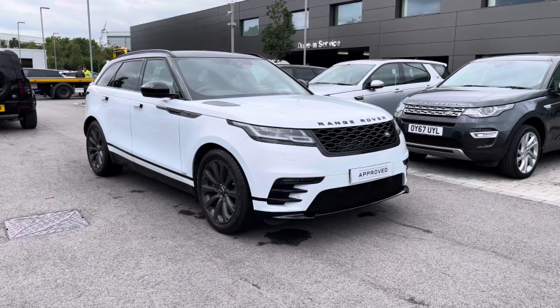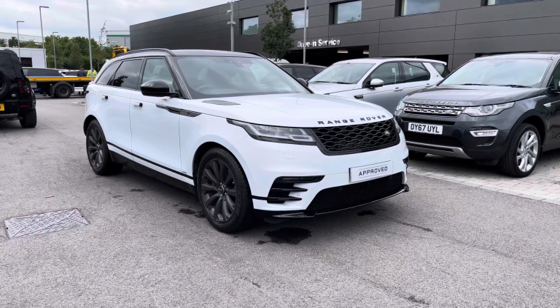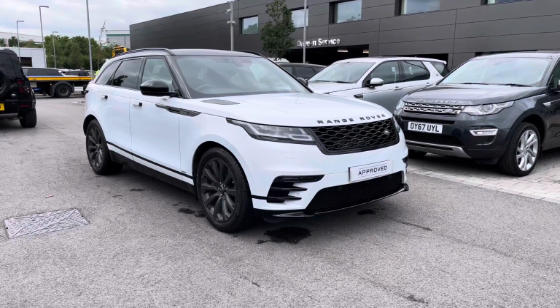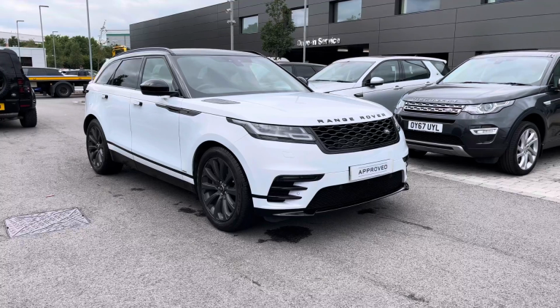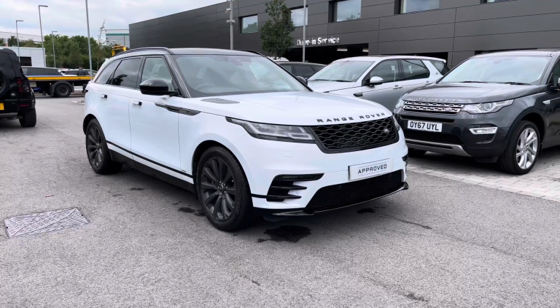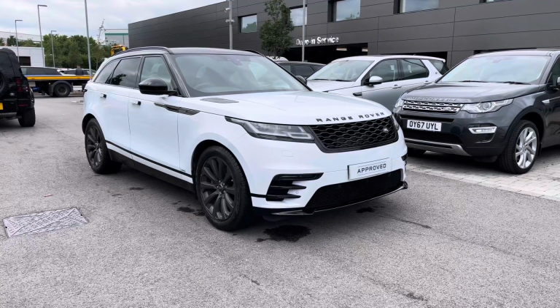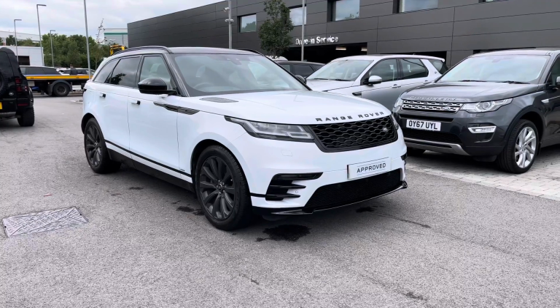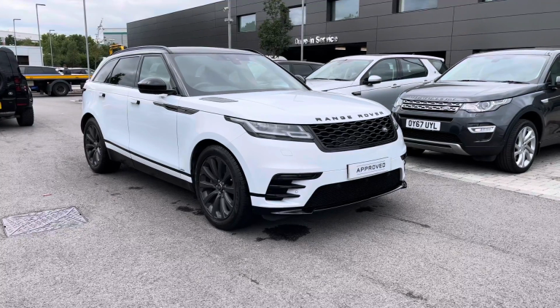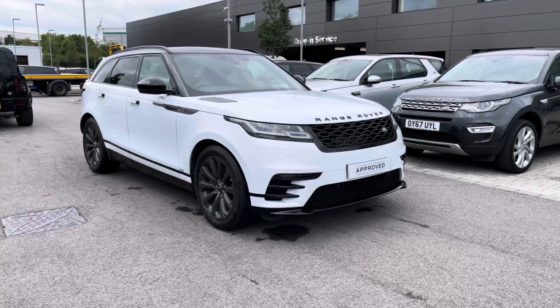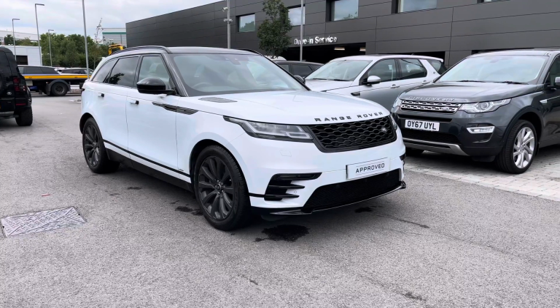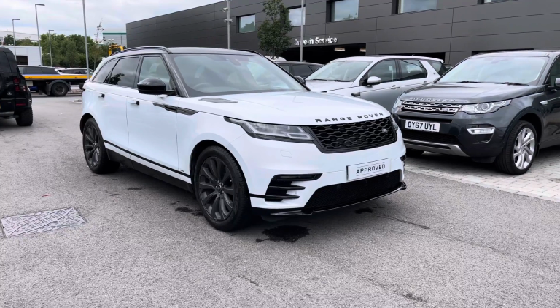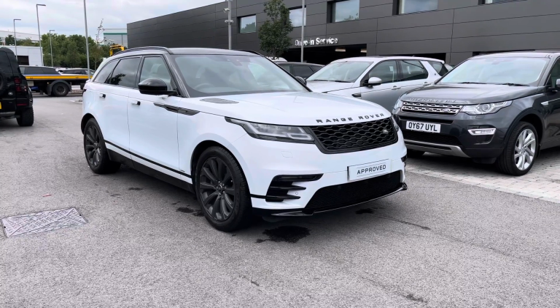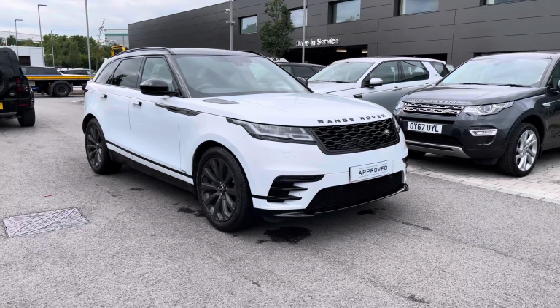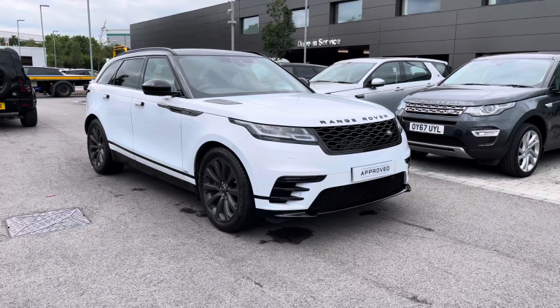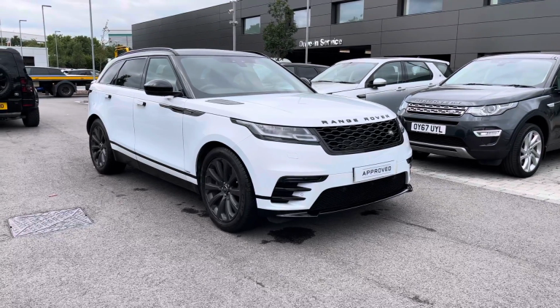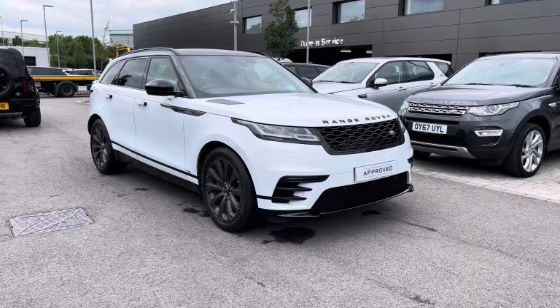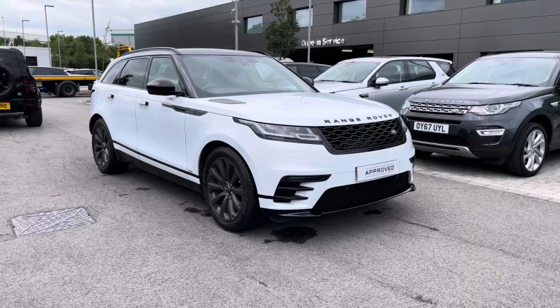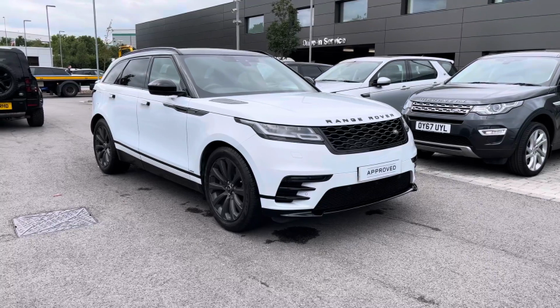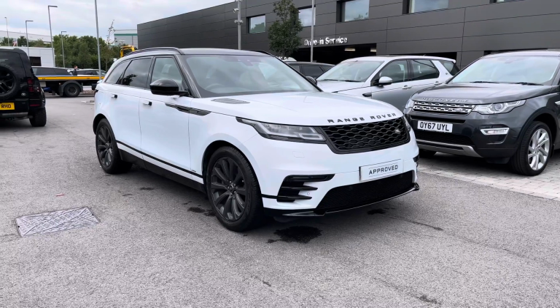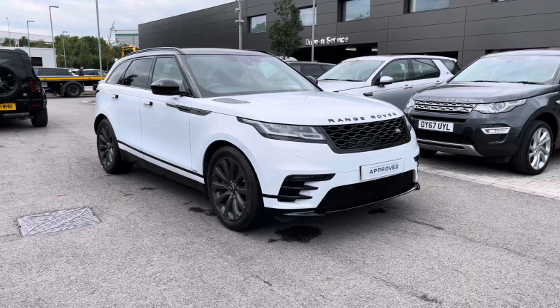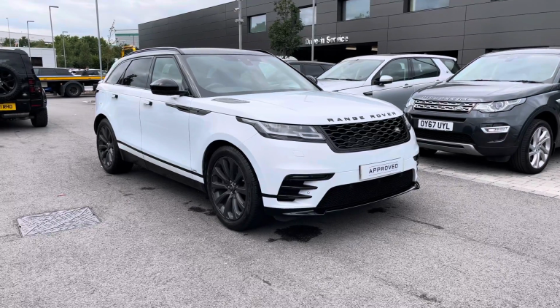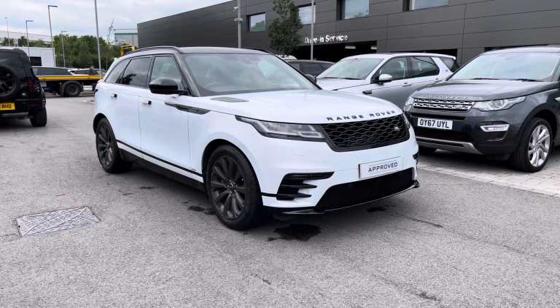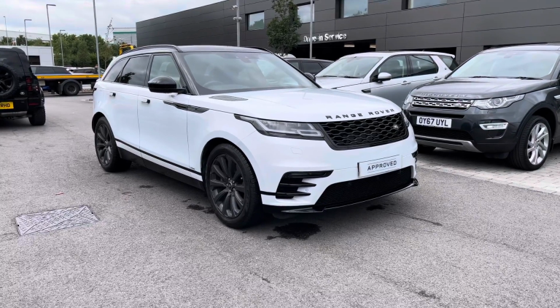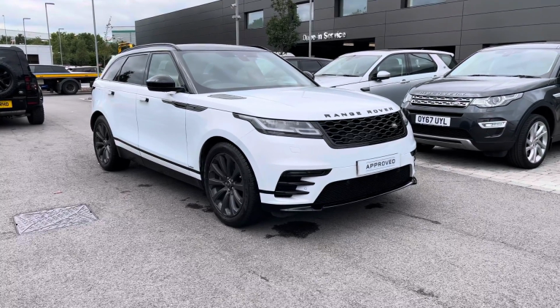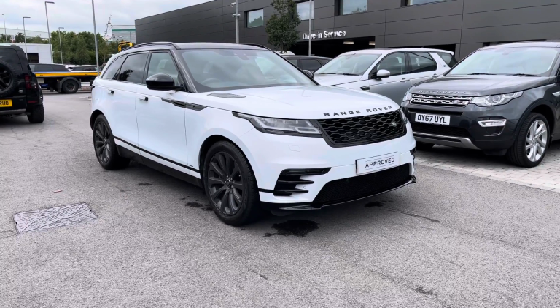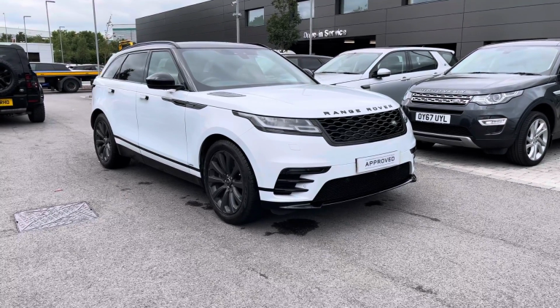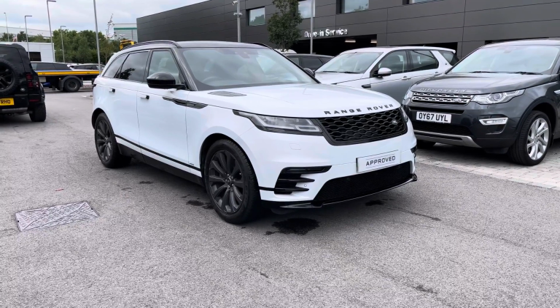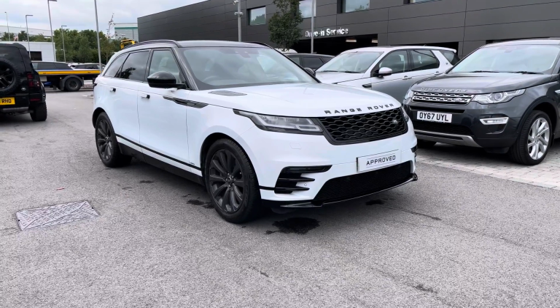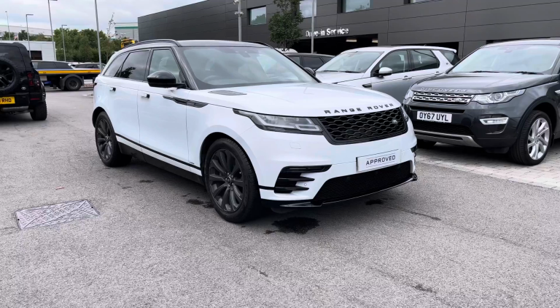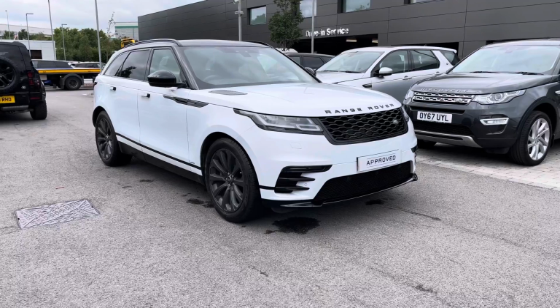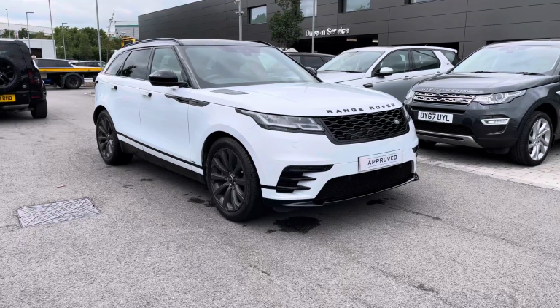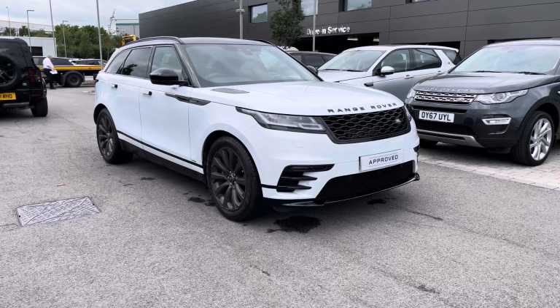As it's an approved used vehicle, you get a minimum 12 months approved warranty and minimum 12 months 24-7 roadside assistance. If you're interested in this car, please call 01785 899446.